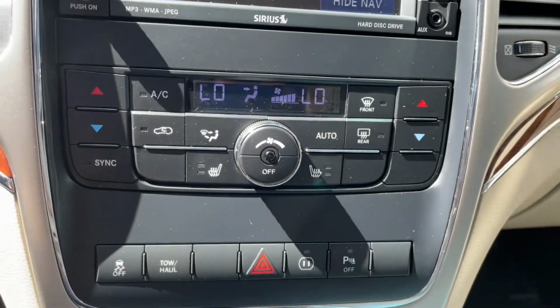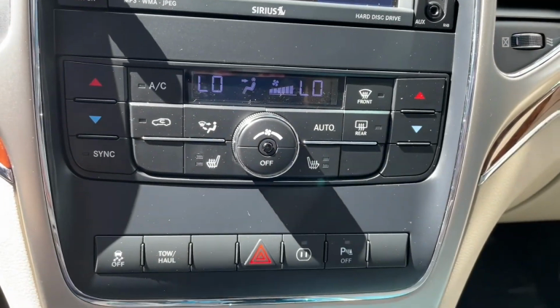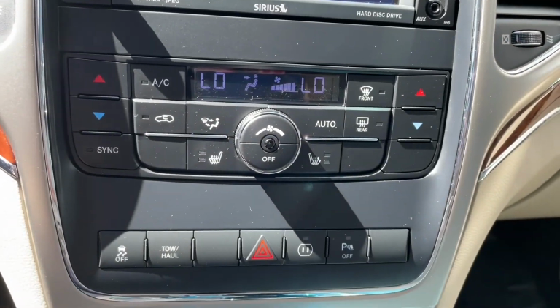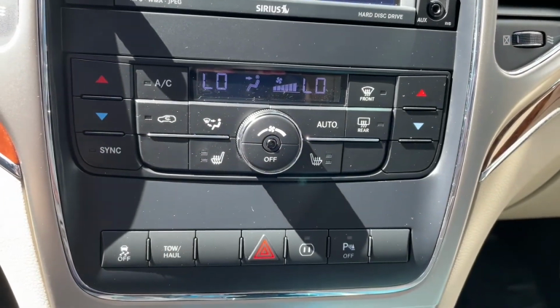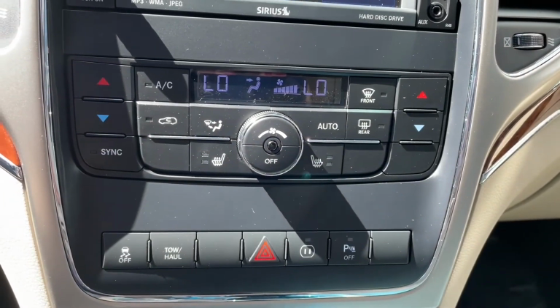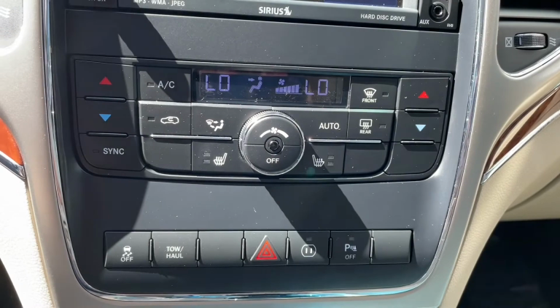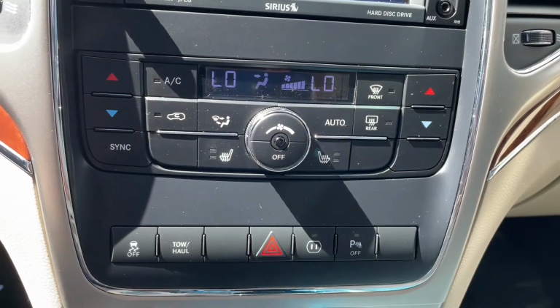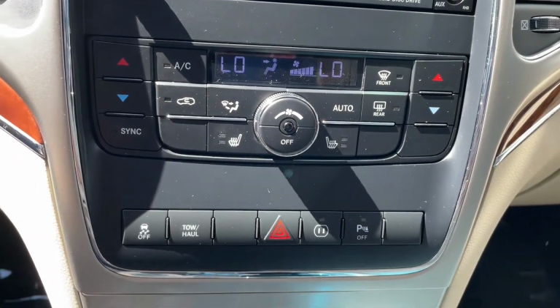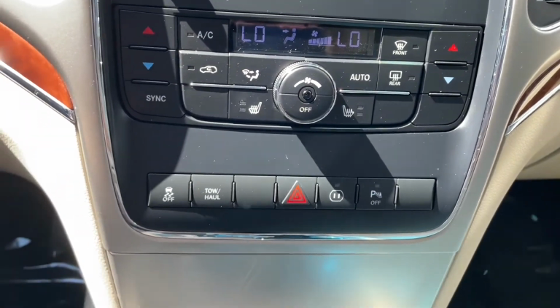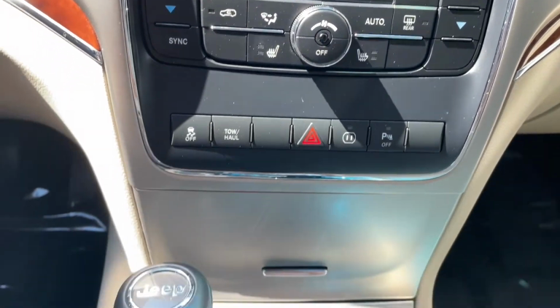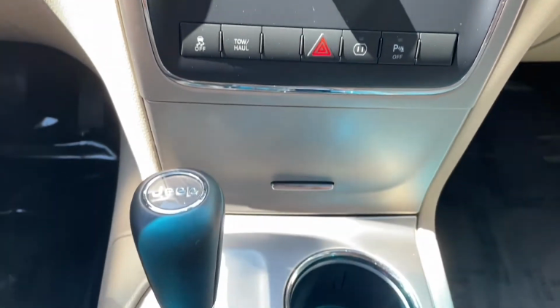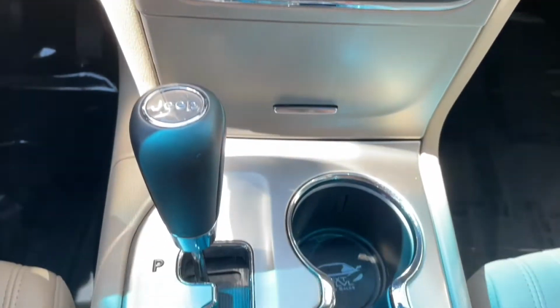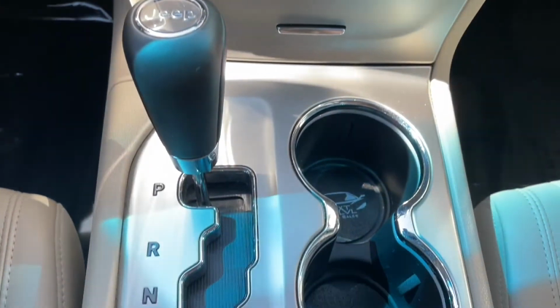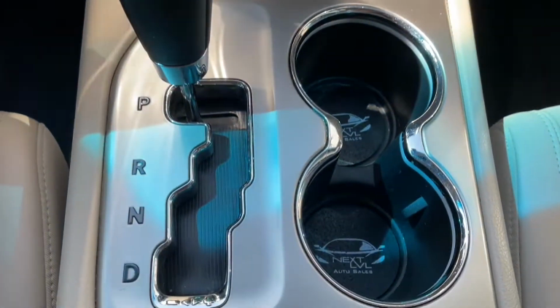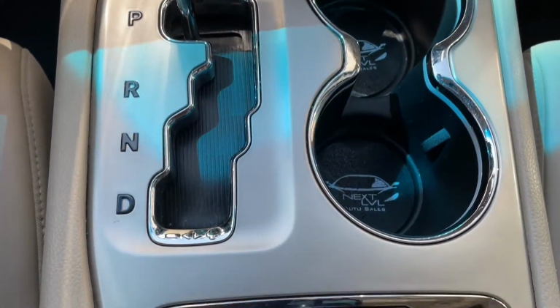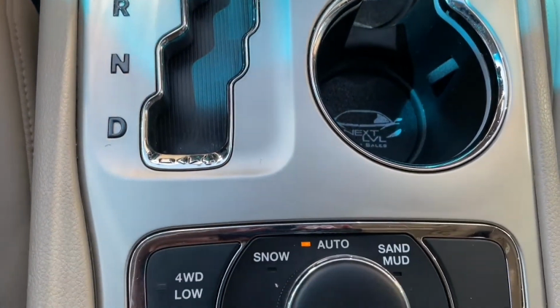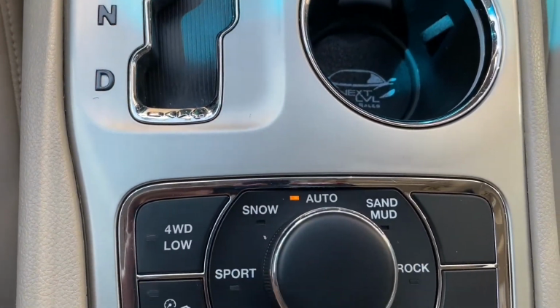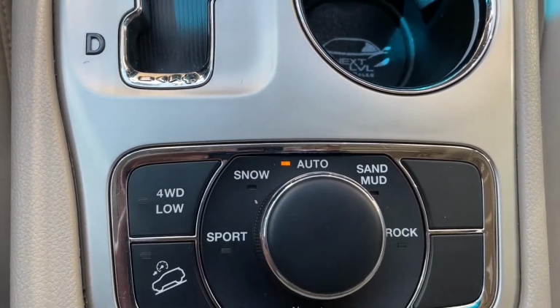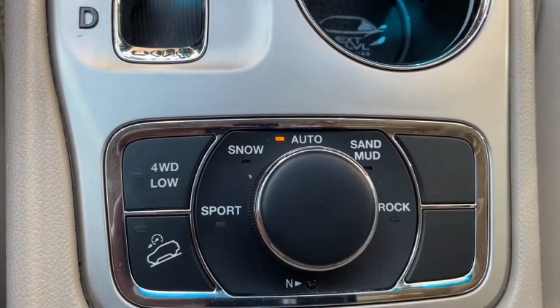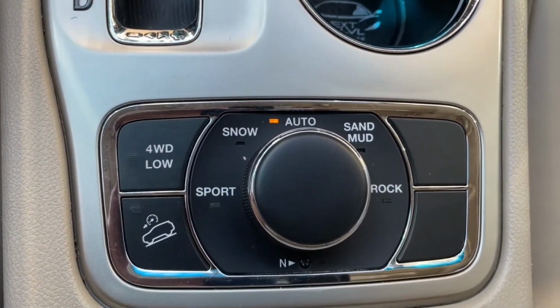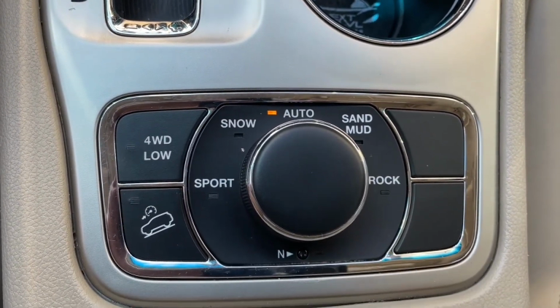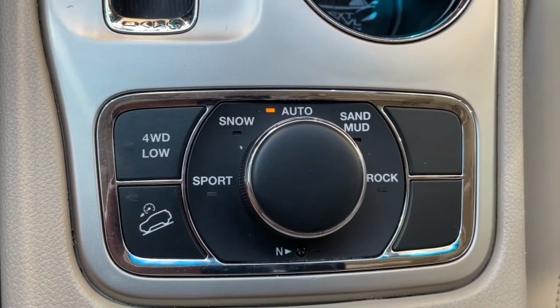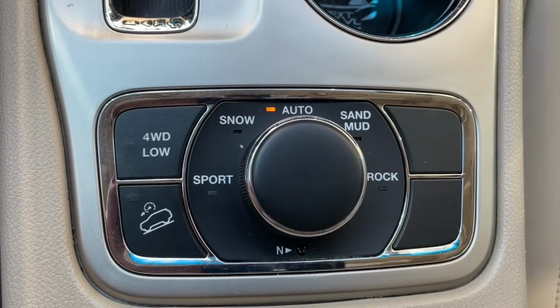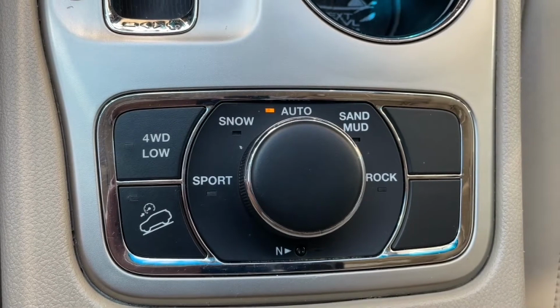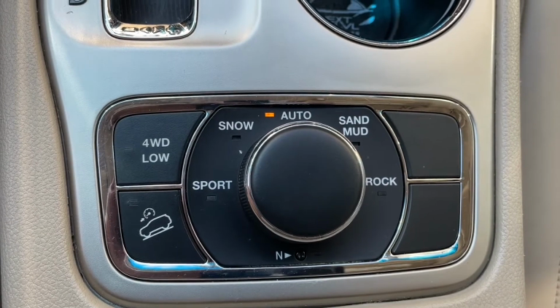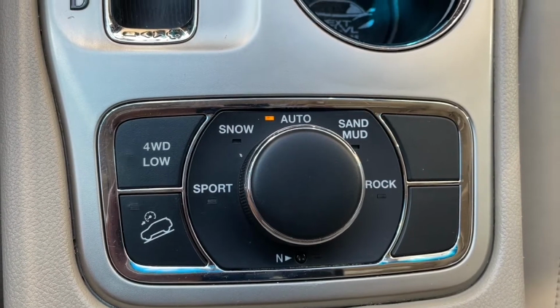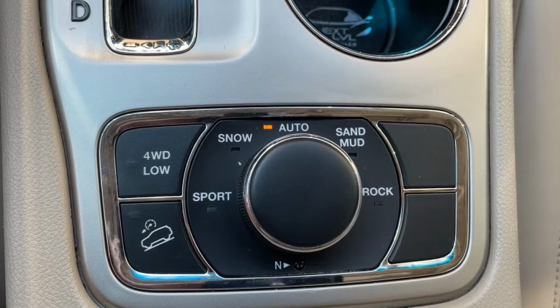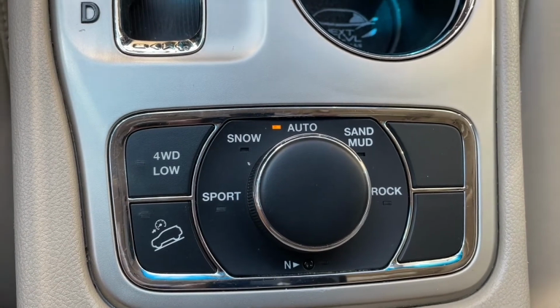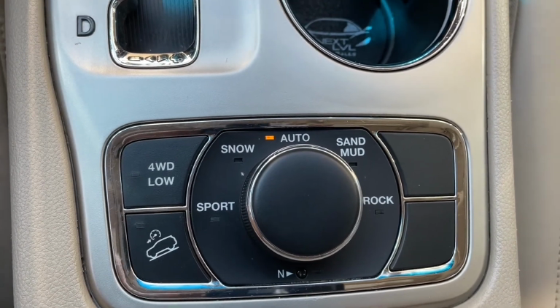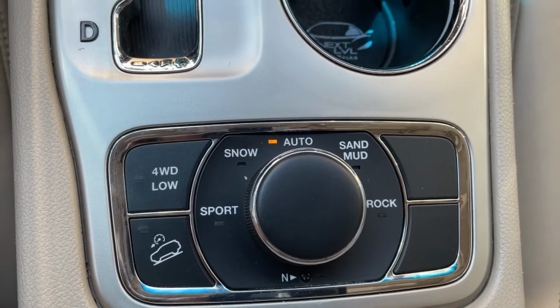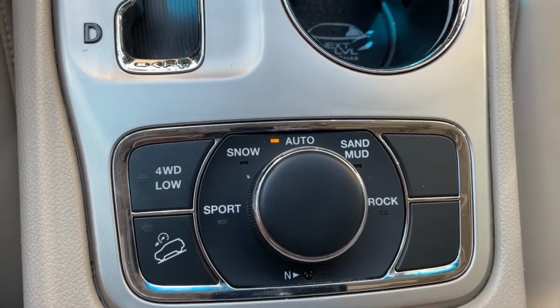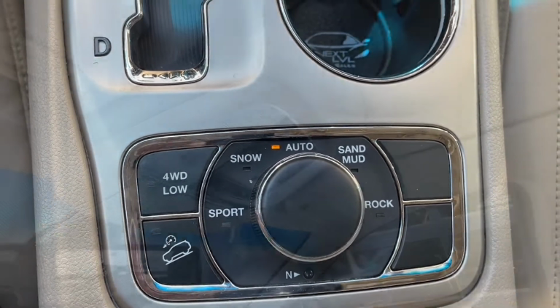On the radio we do have dual climate control and heated seats as well as a multi-control suspension system that has different terrain settings such as snow or sand.